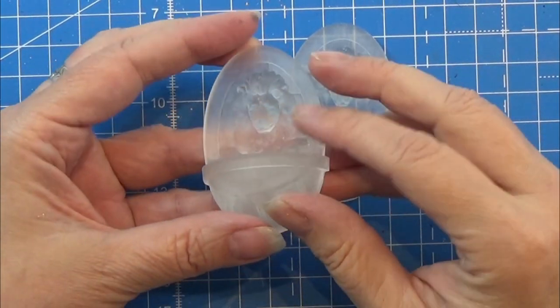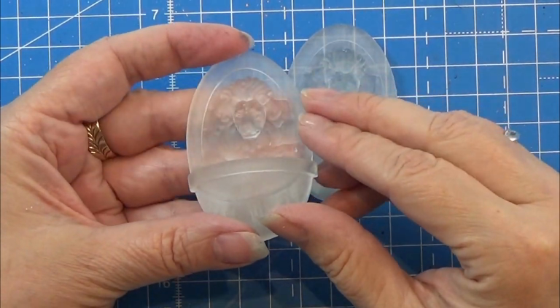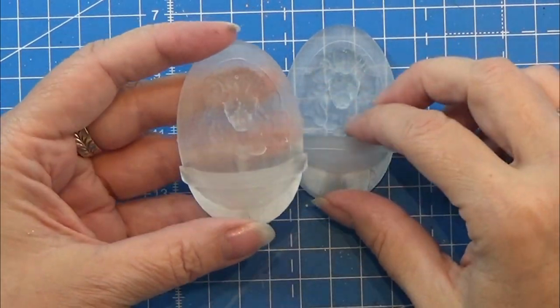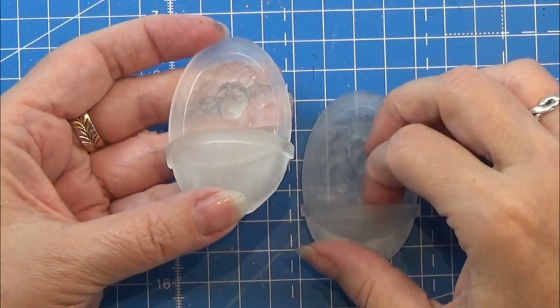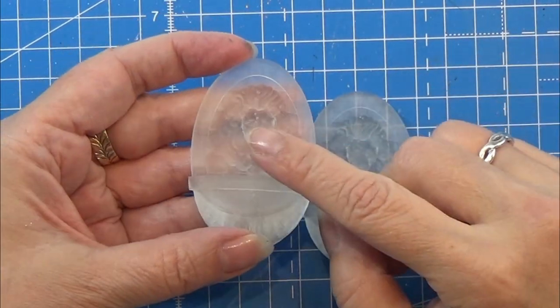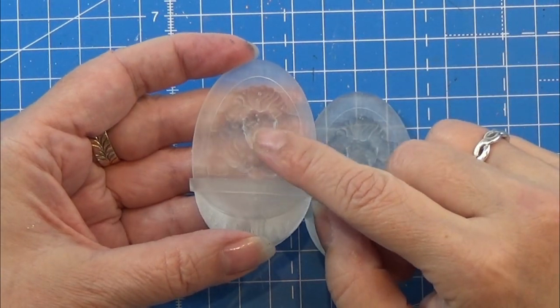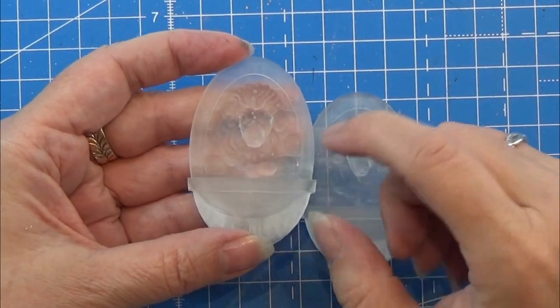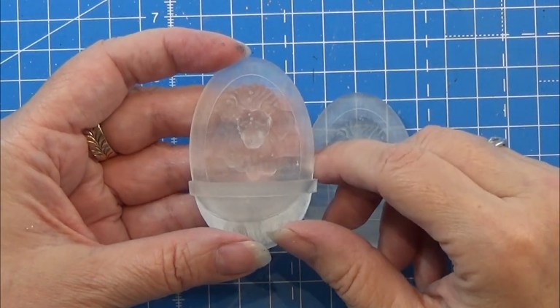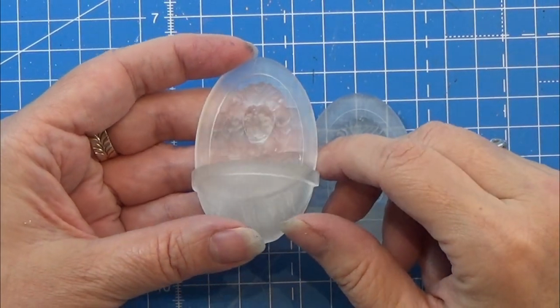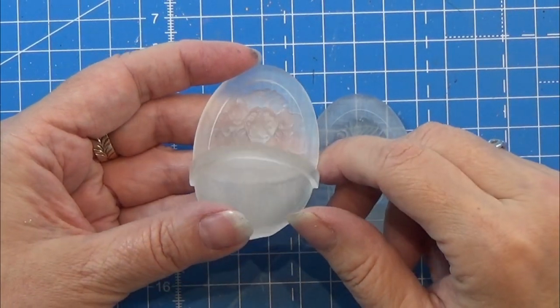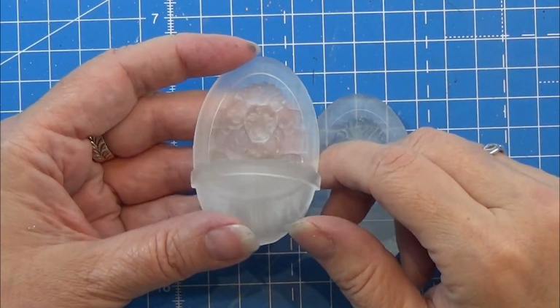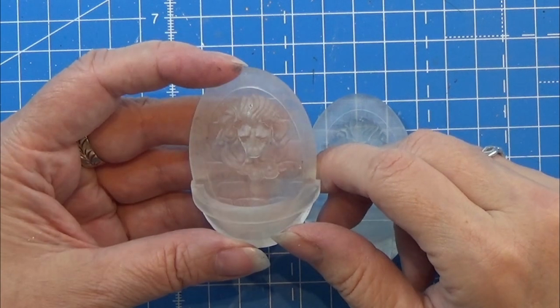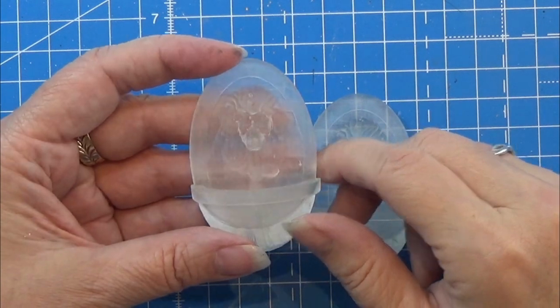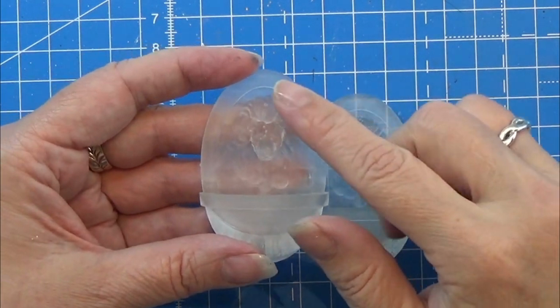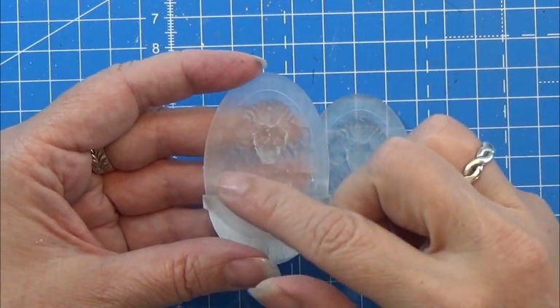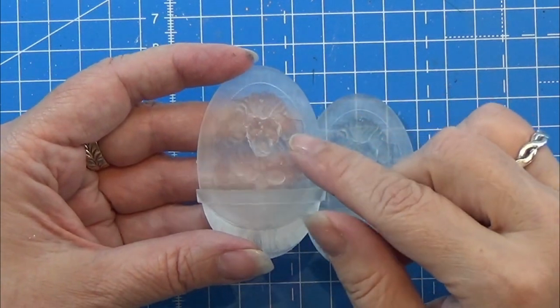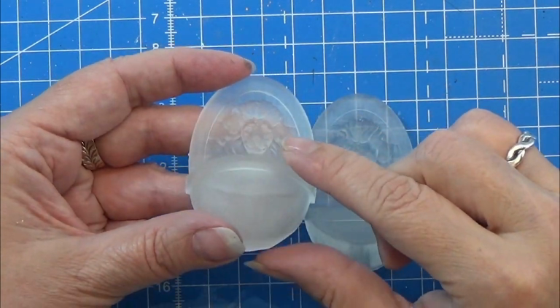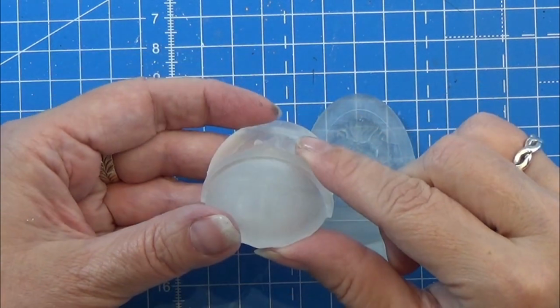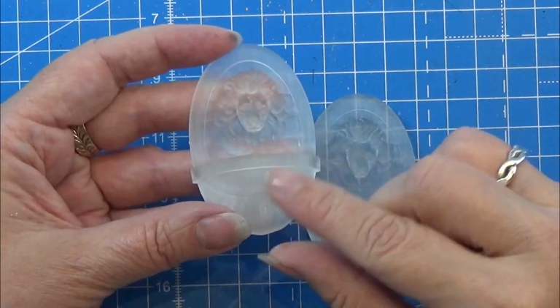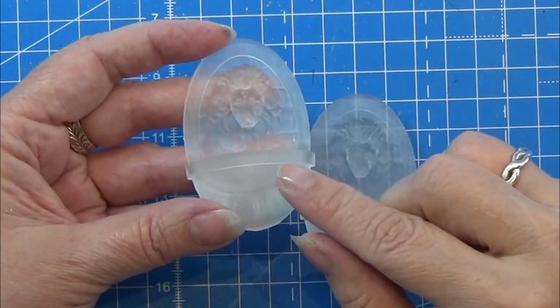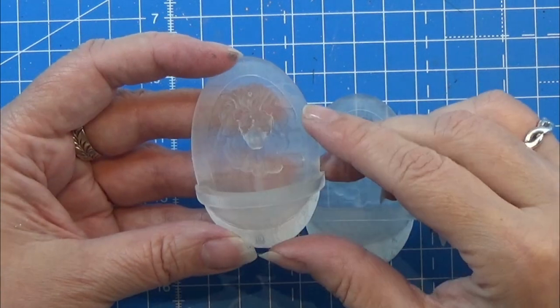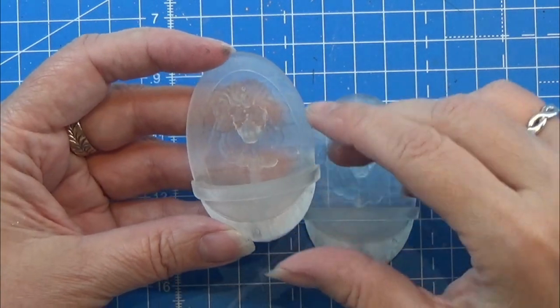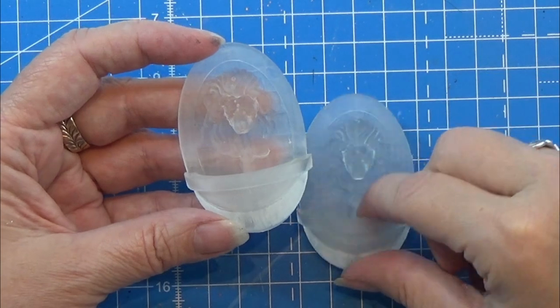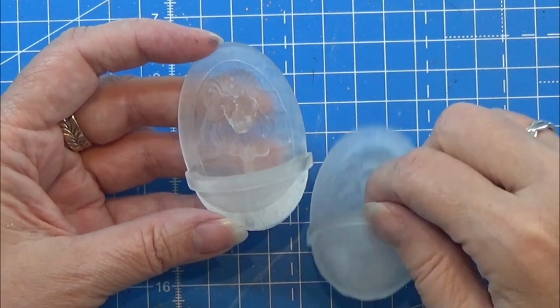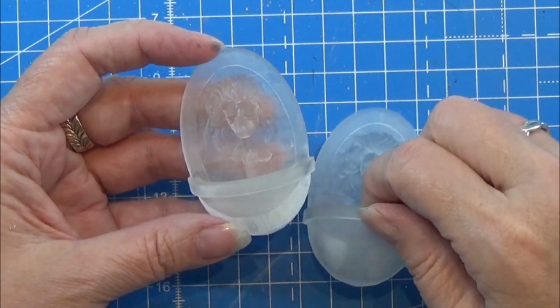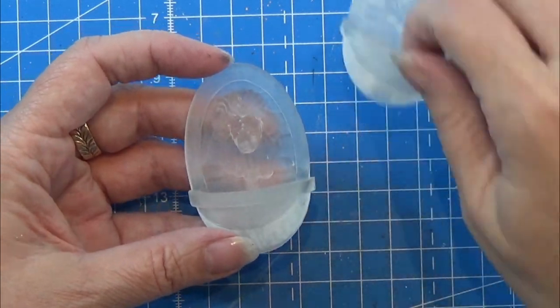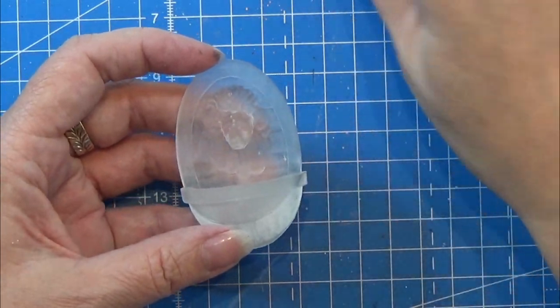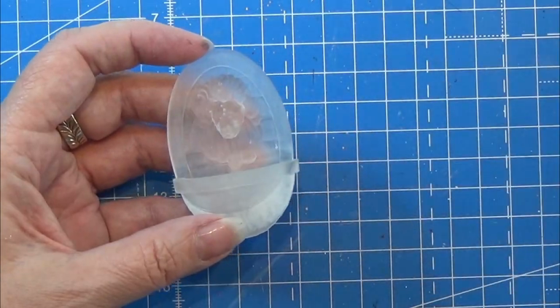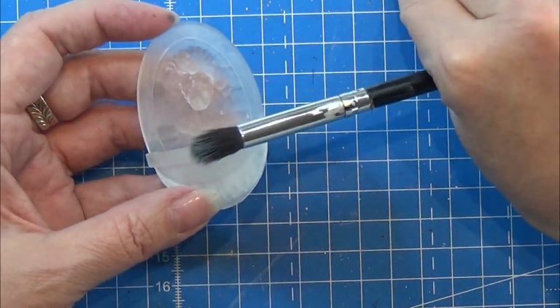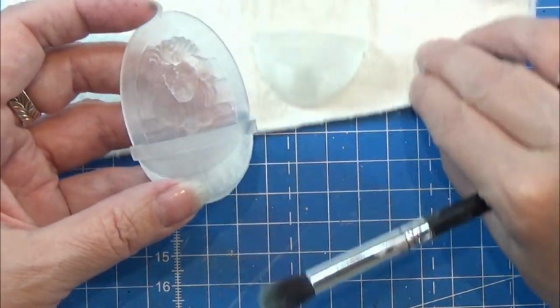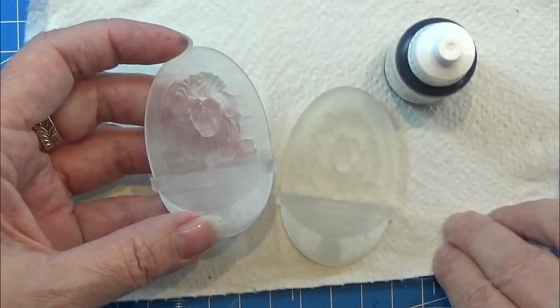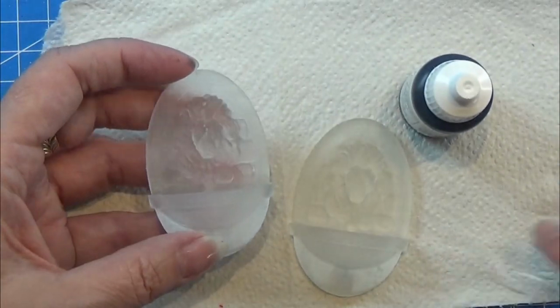I actually cheated a tiny bit with this one. I found the STL for the Lionhead online, and then I took that into Tinkercad and made the rest of the design for this little fountain in there. So that's Tinkercad.com.